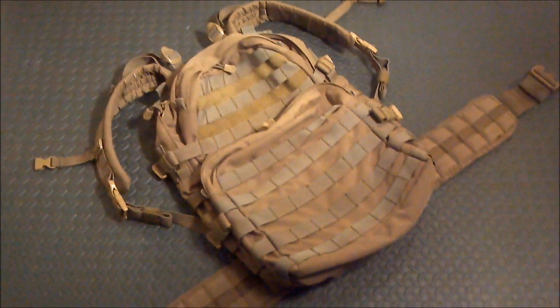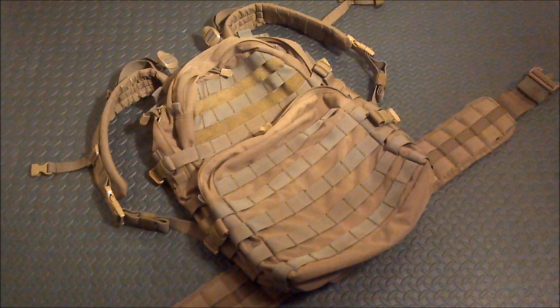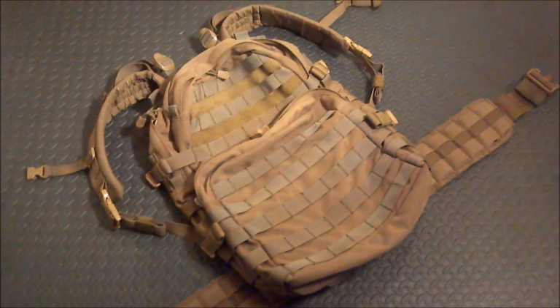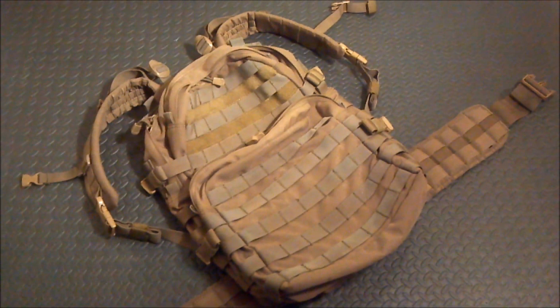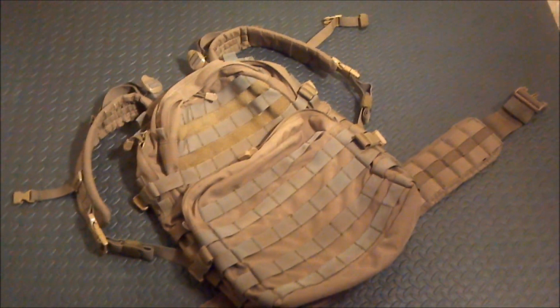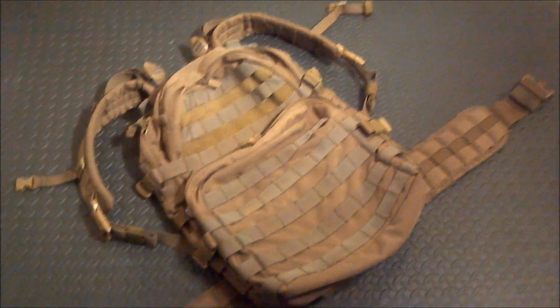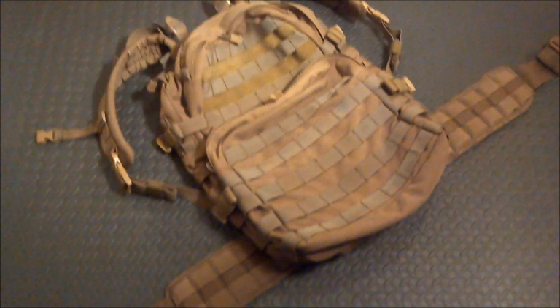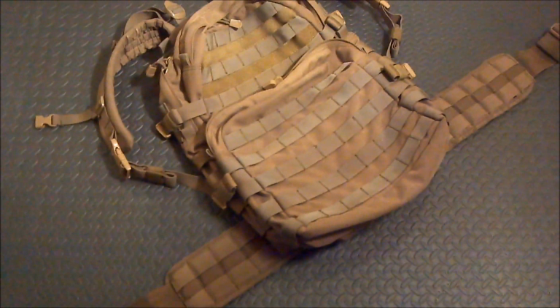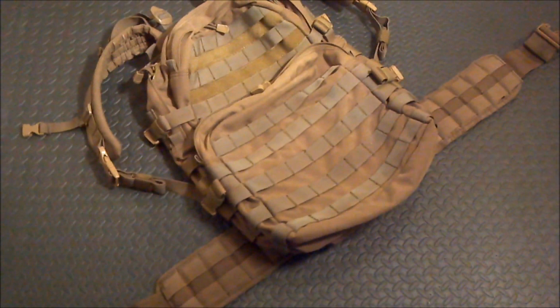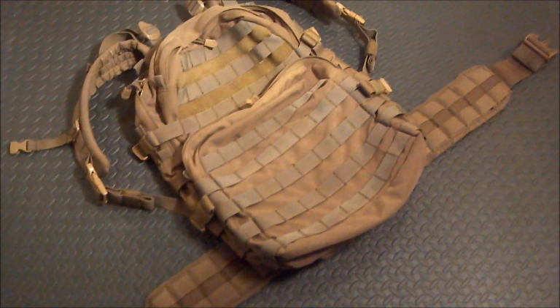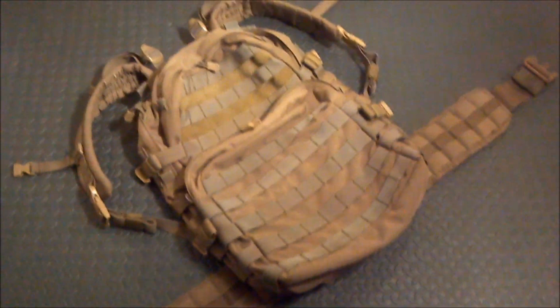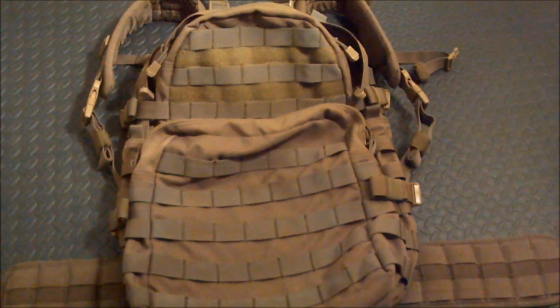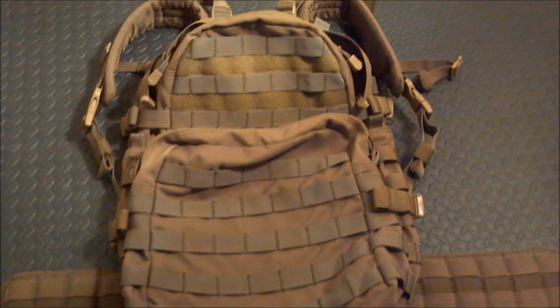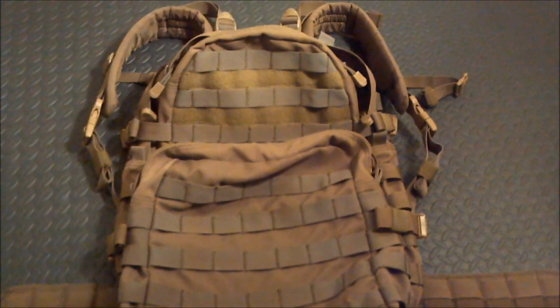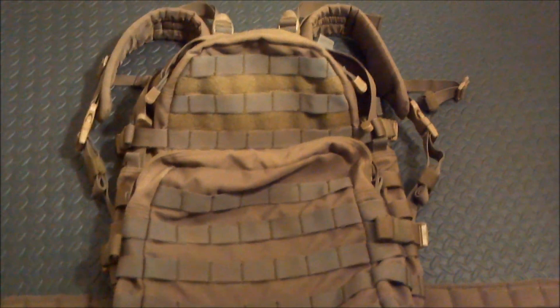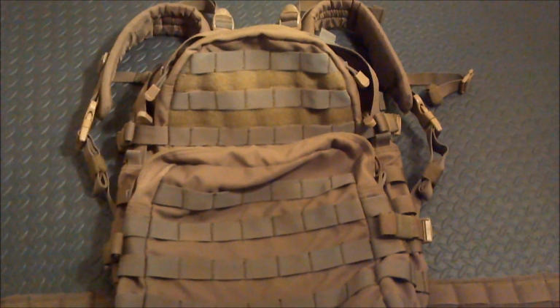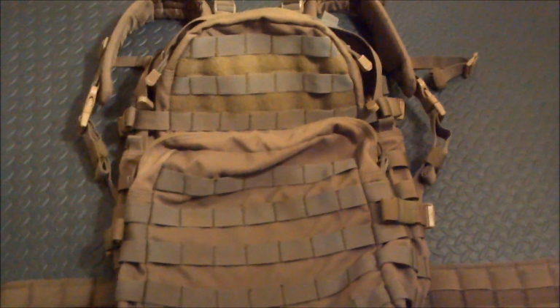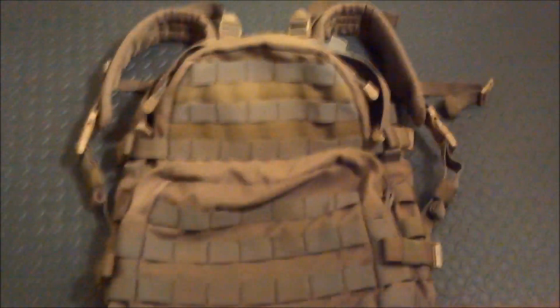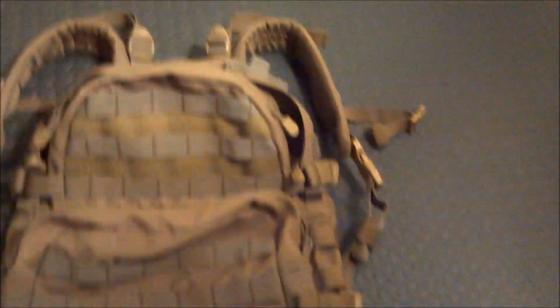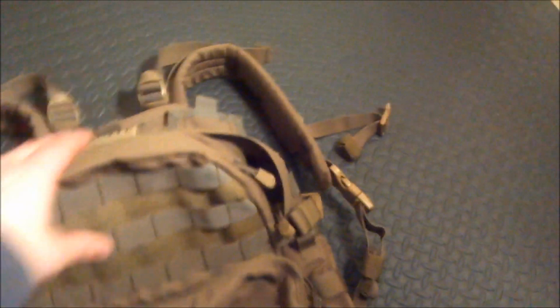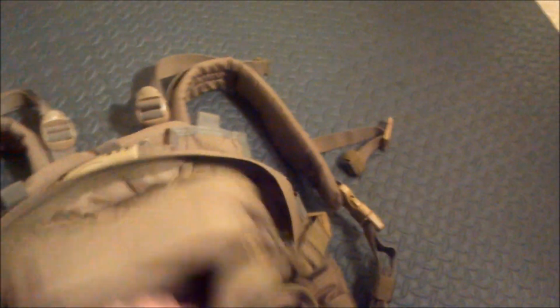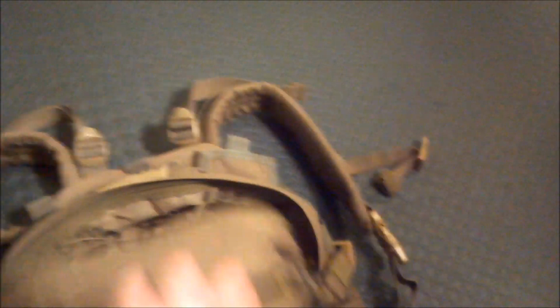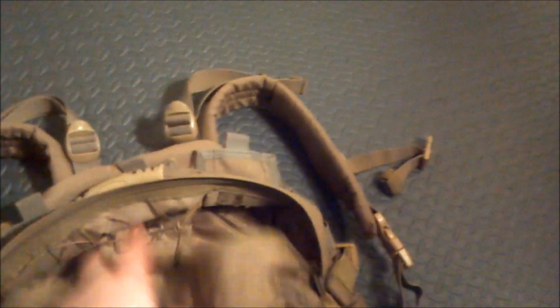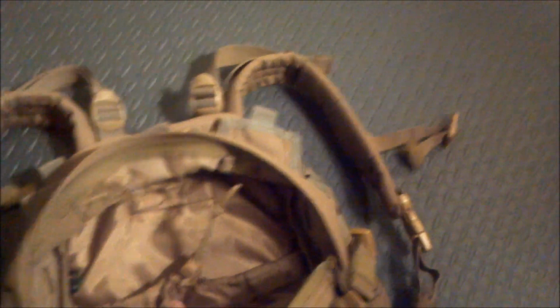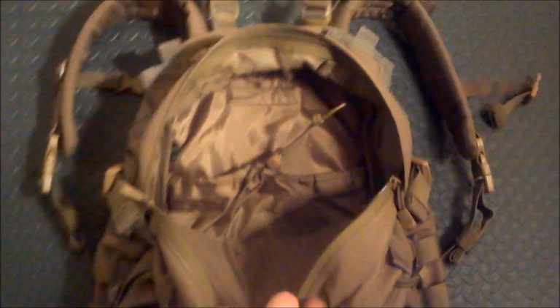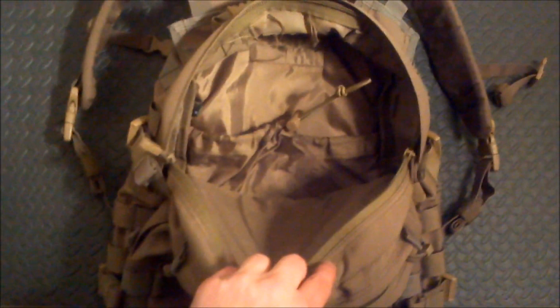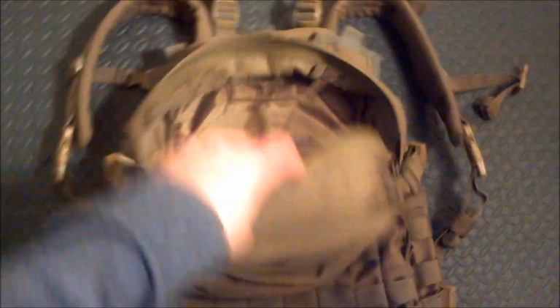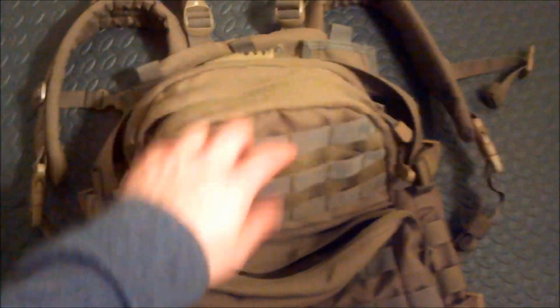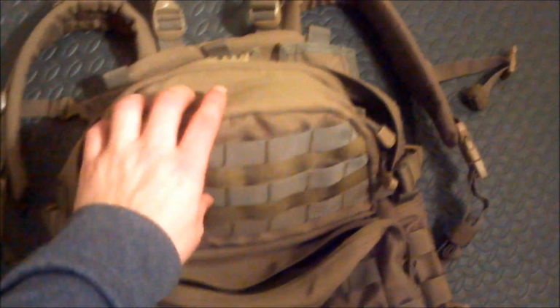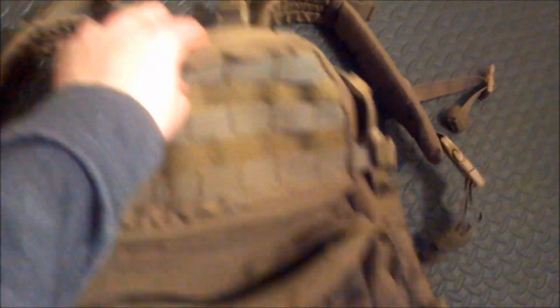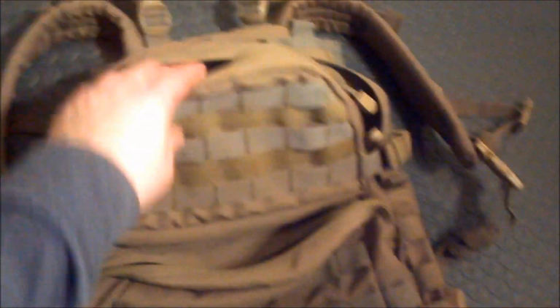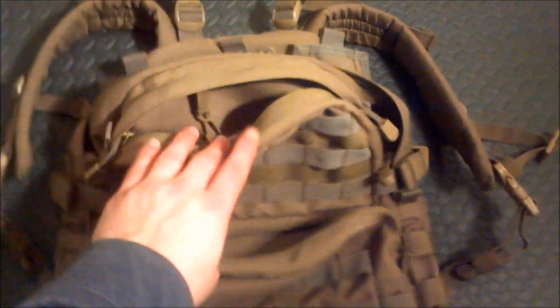This is the Condor Medium Assault Pack. This pack has three compartments: the large main compartment and two external compartments.